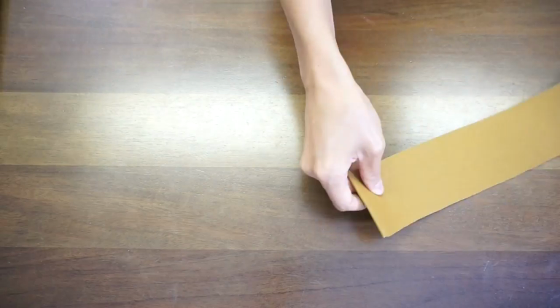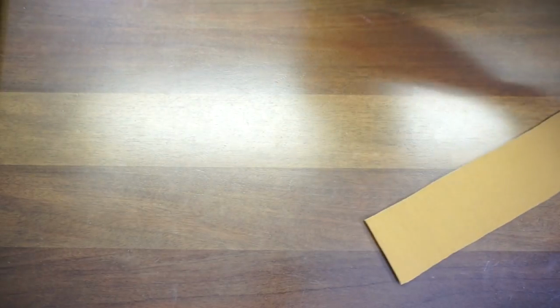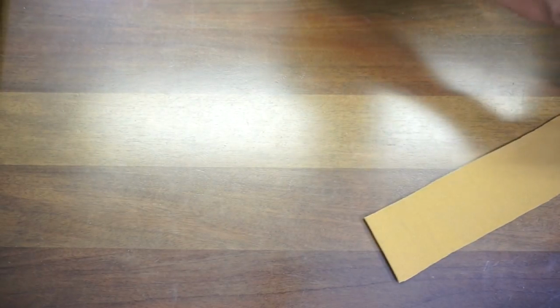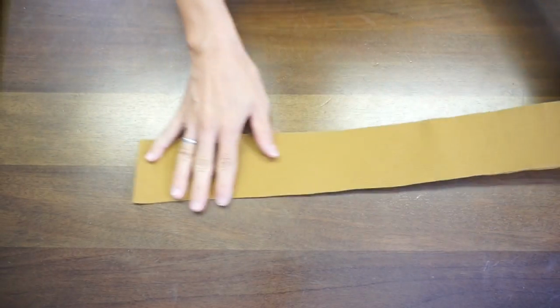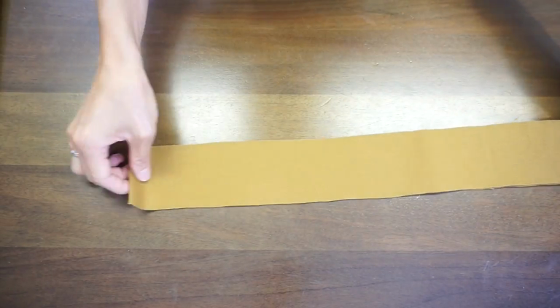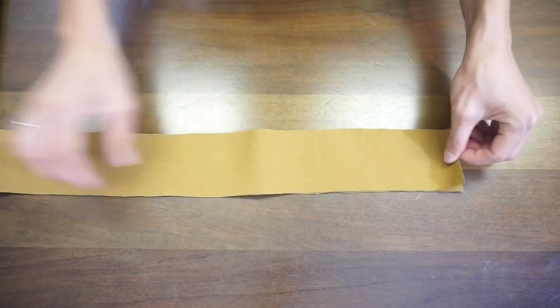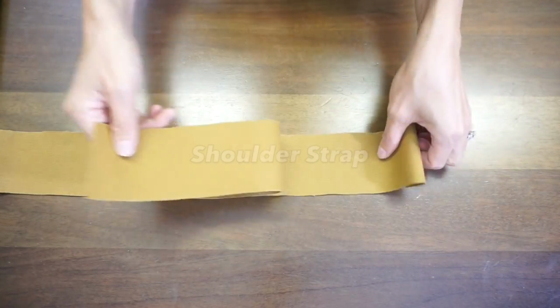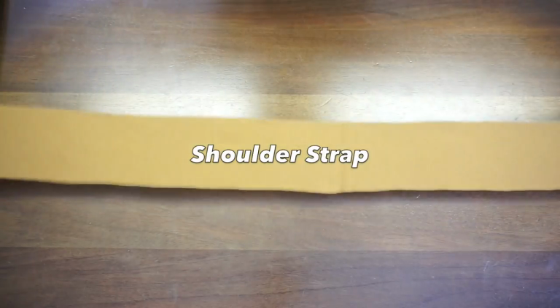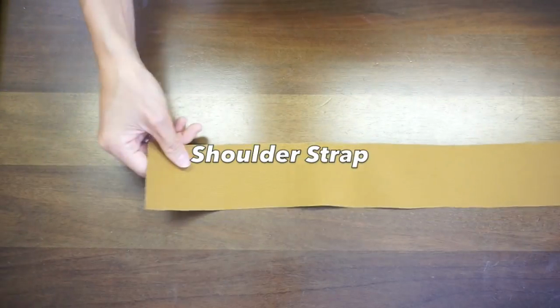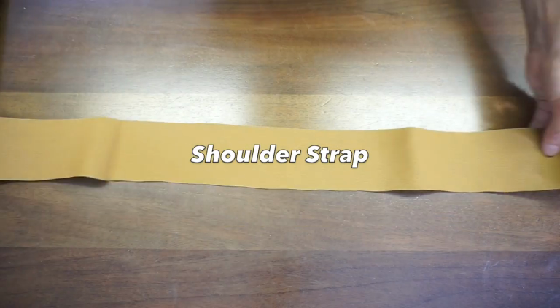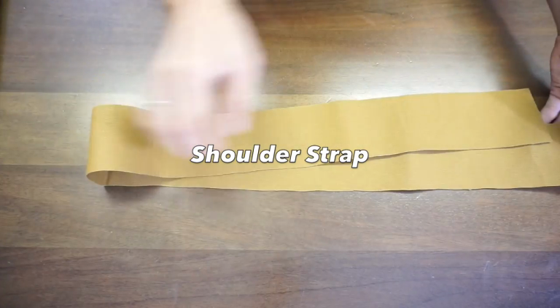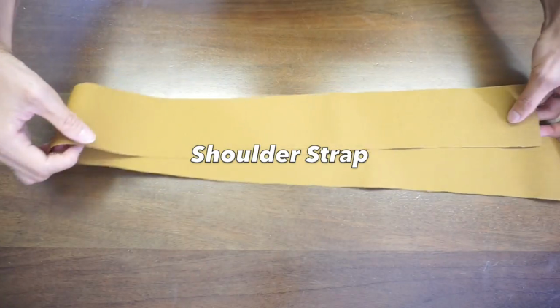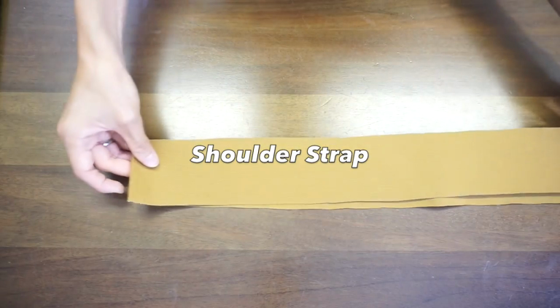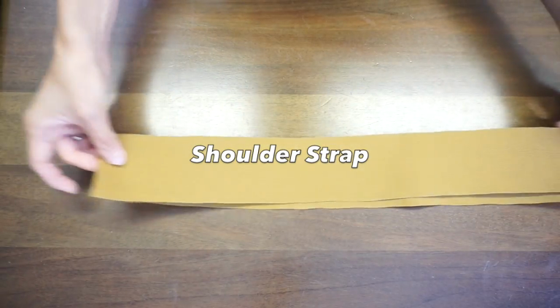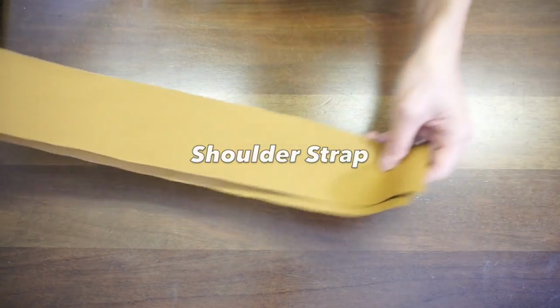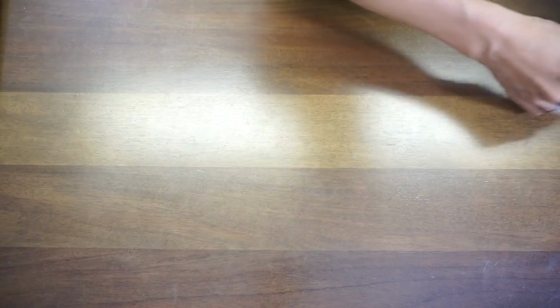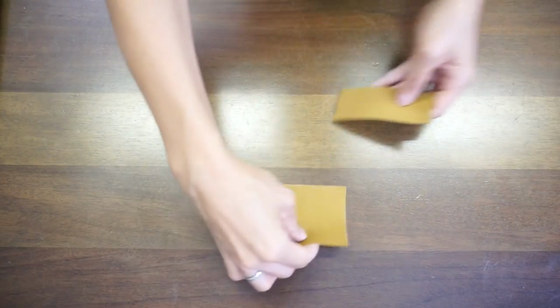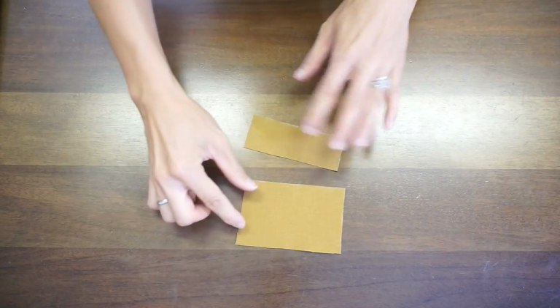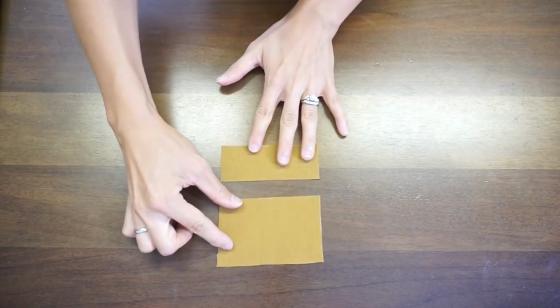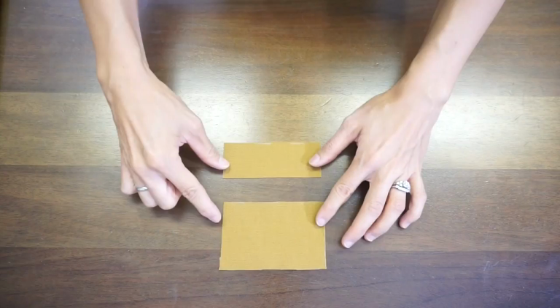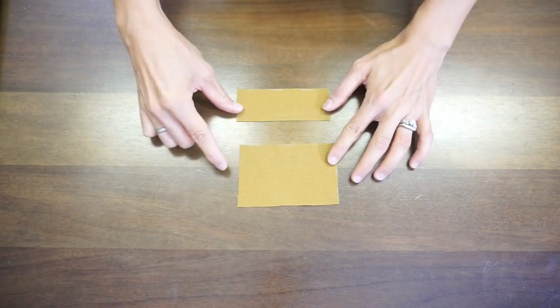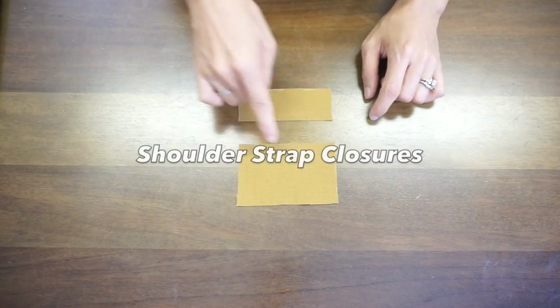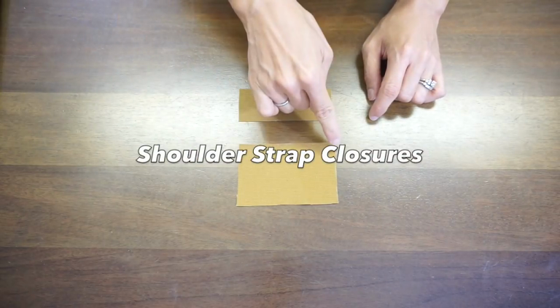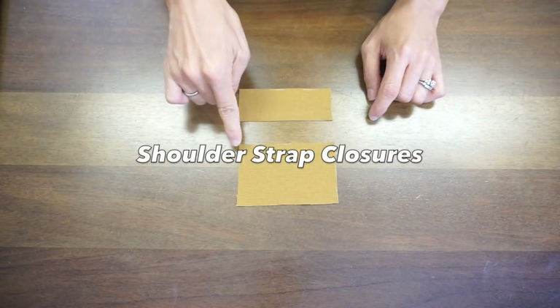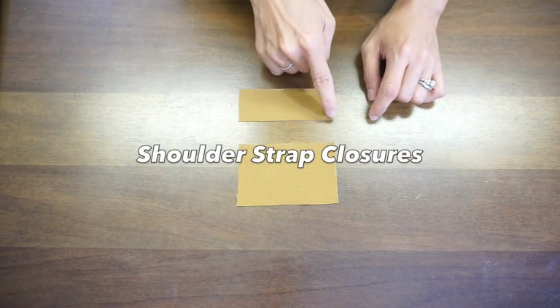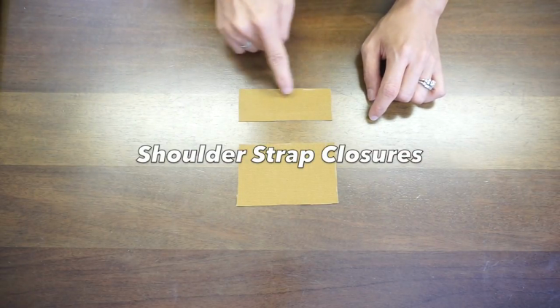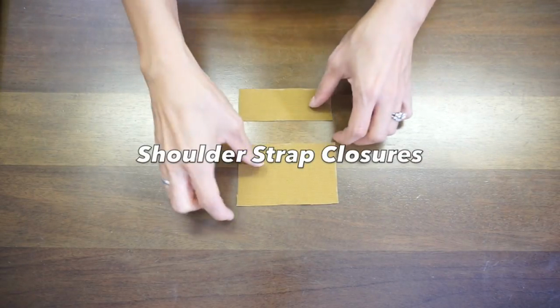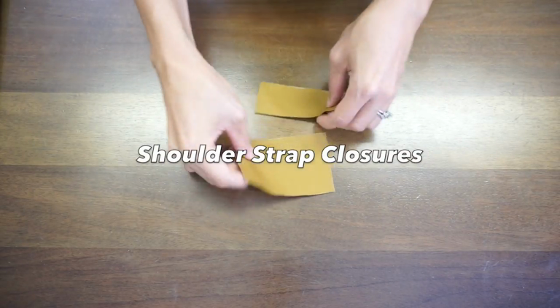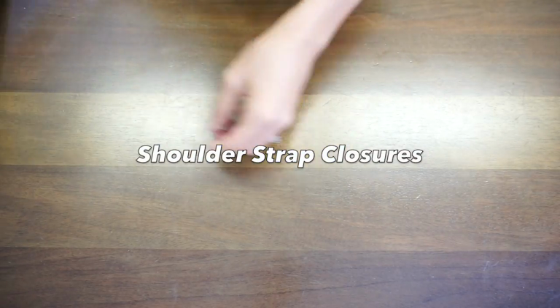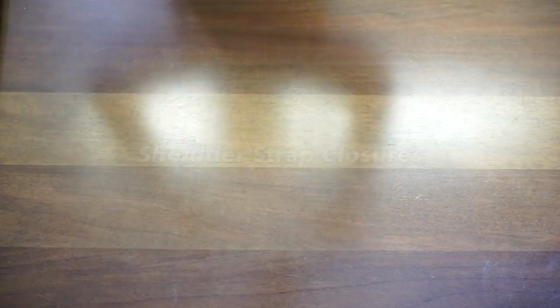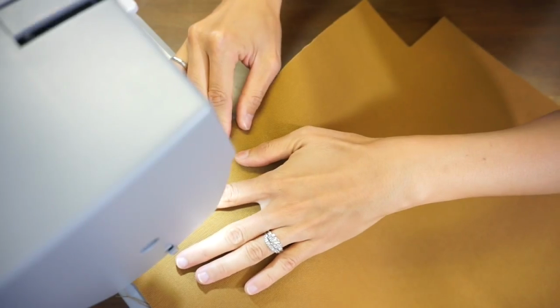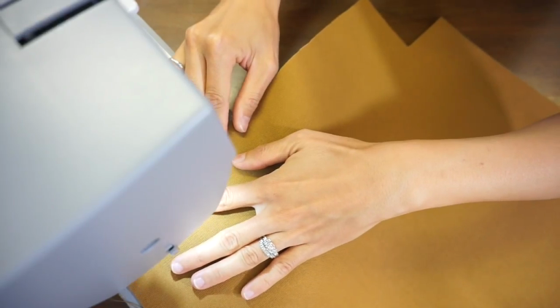A shoulder strap piece that is 2.5 inches by 41 inches. Two shoulder strap closures: one is 2.5 inches by 4 inches, and the other is 1.5 inches by 4 inches.